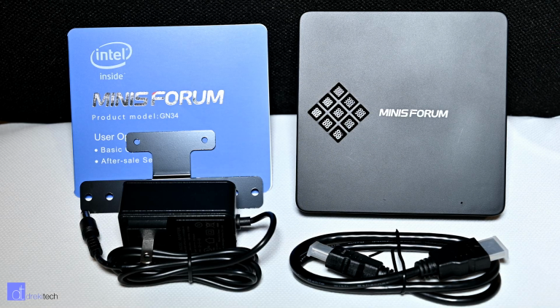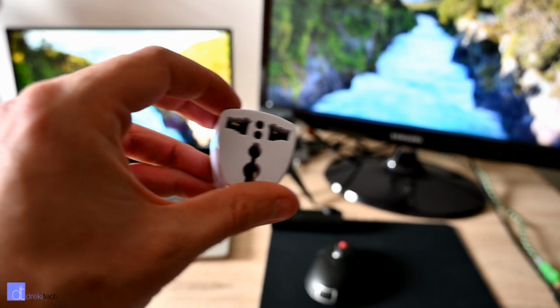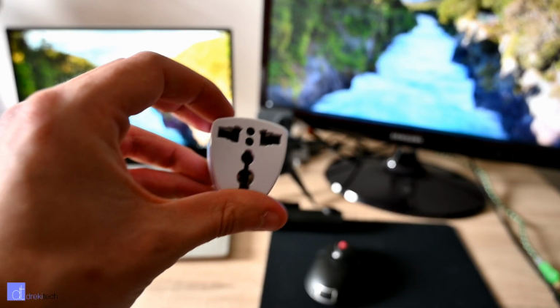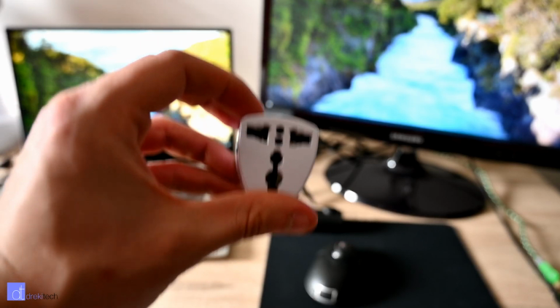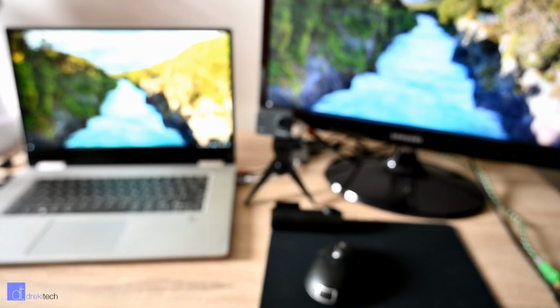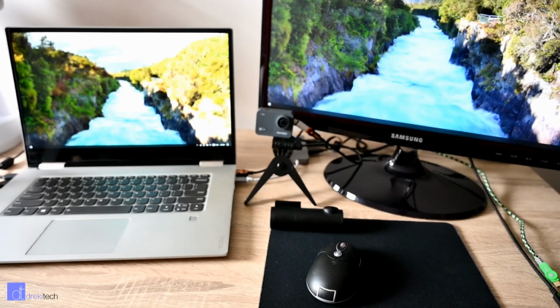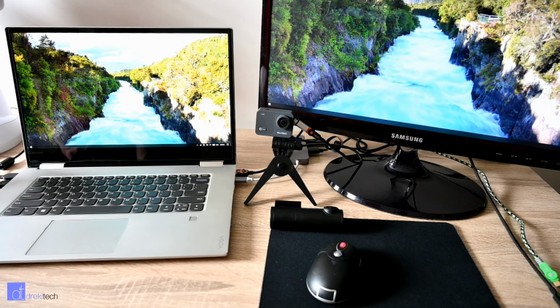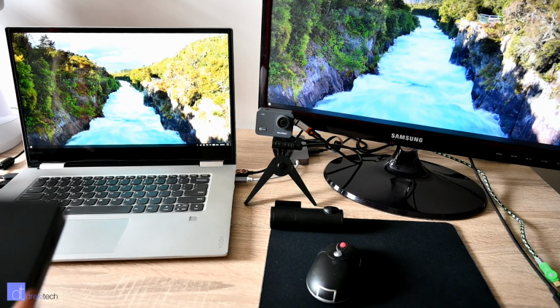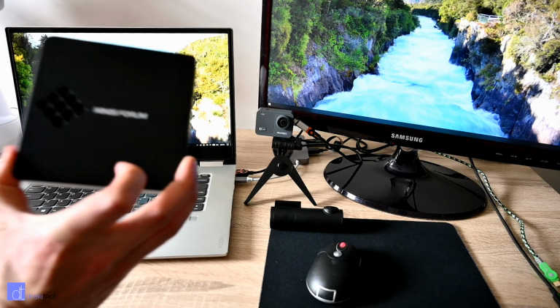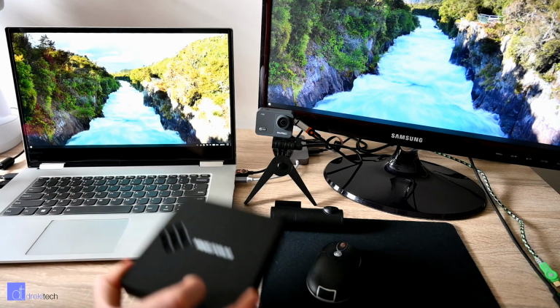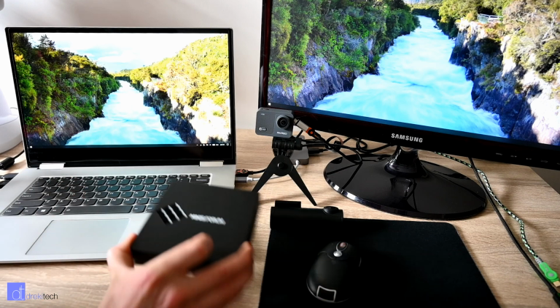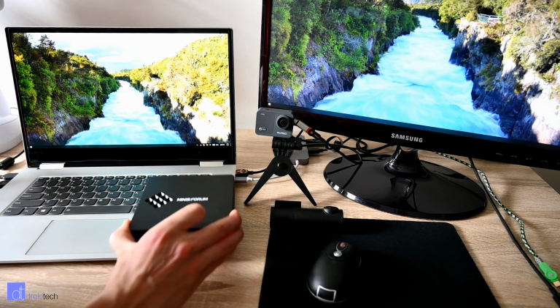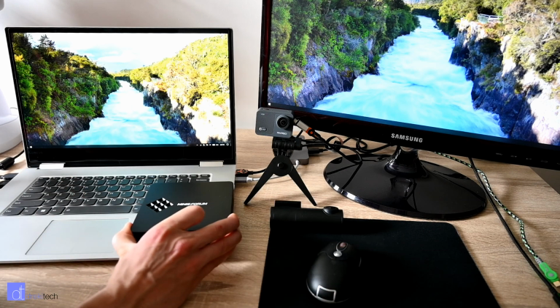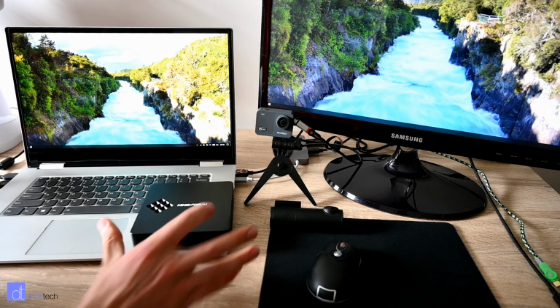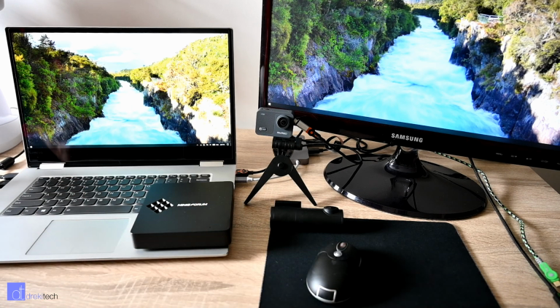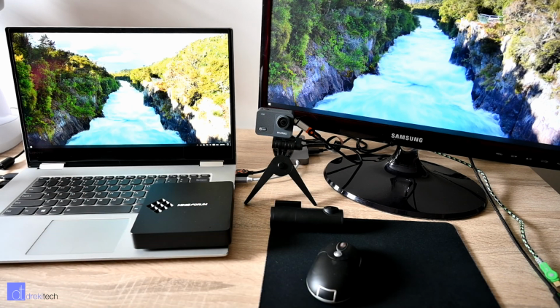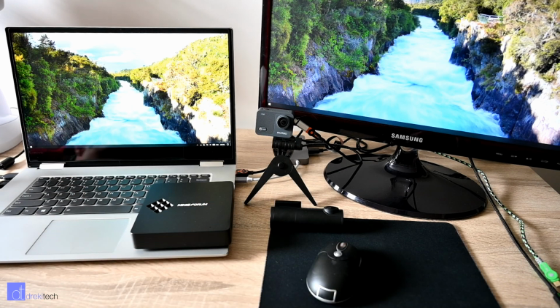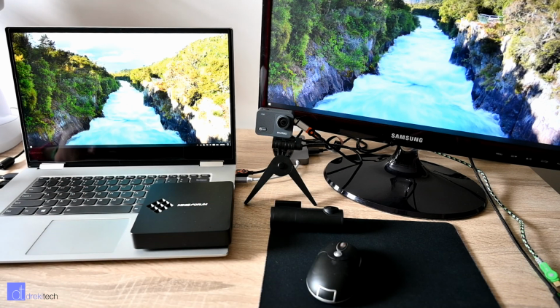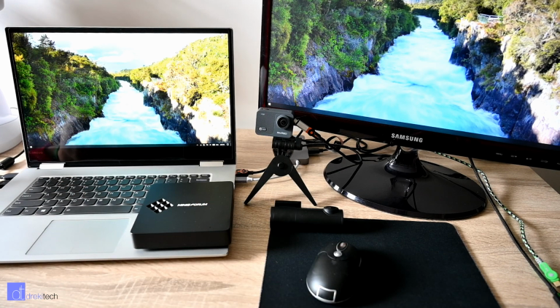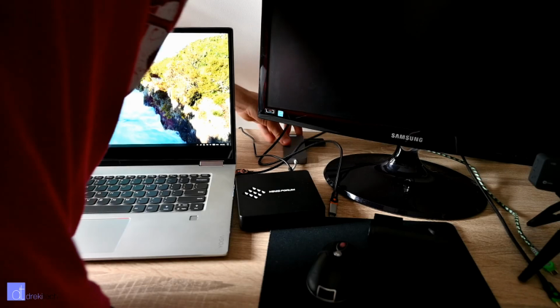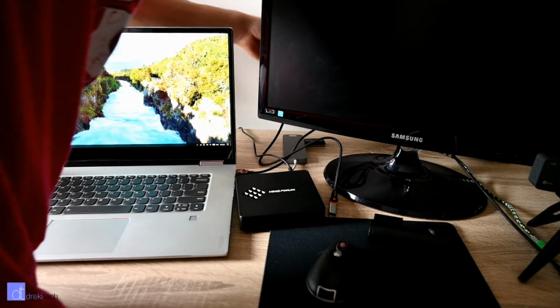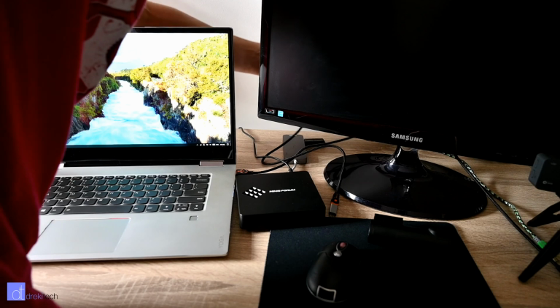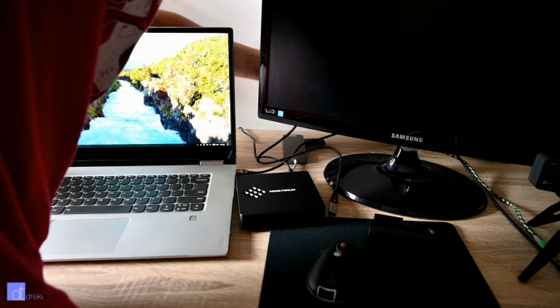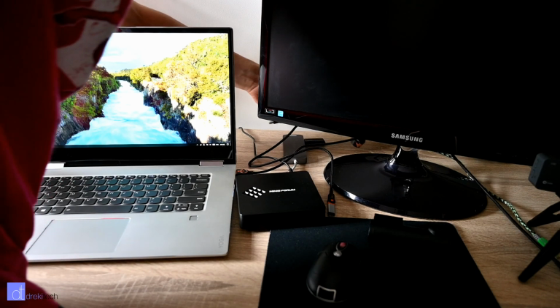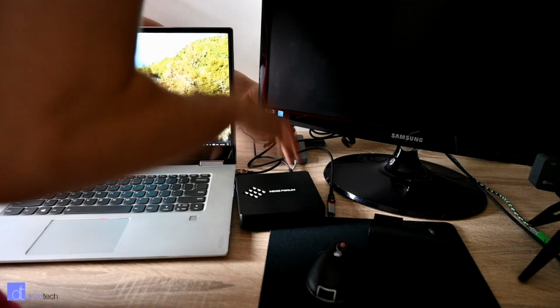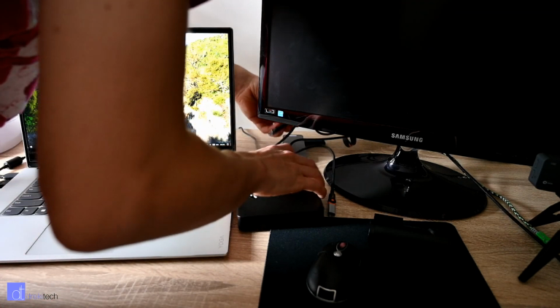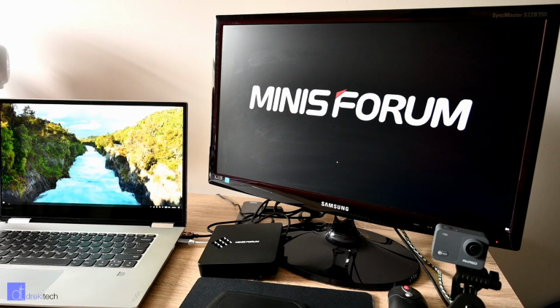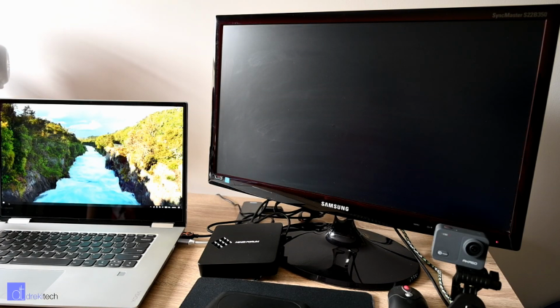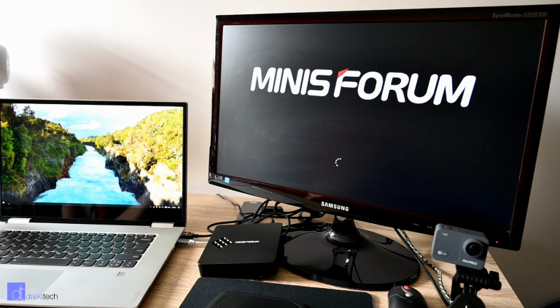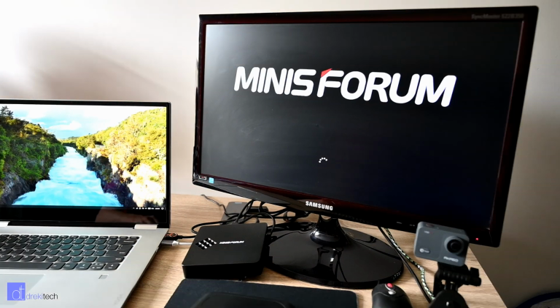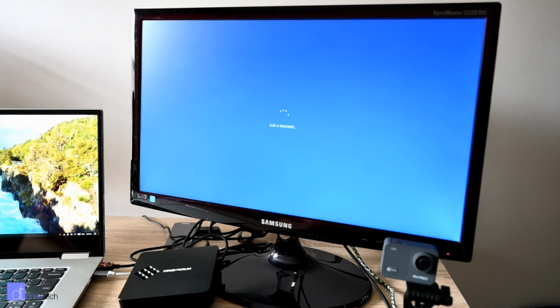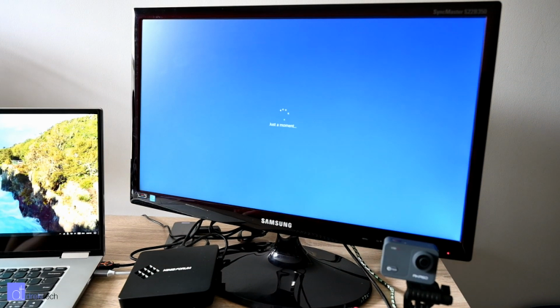Windows 10 came pre-installed, so setup is very easy and straightforward. Just plug in the power and video cables and turn it on. You're greeted with normal Windows setup and all you need to do is select your options and install all the programs you want.